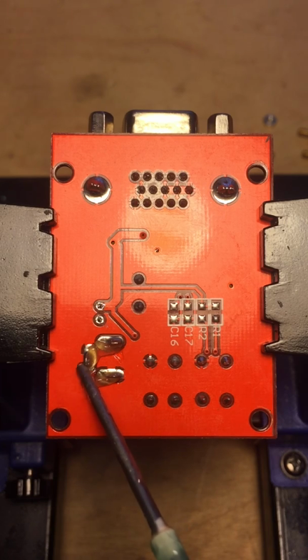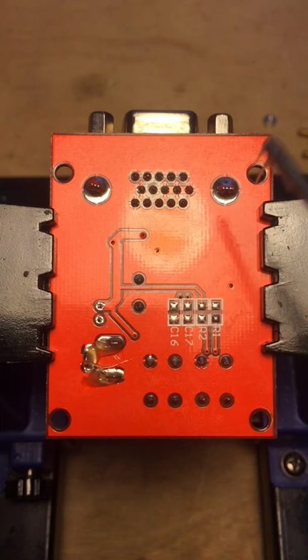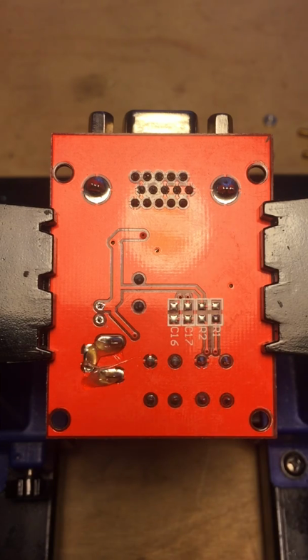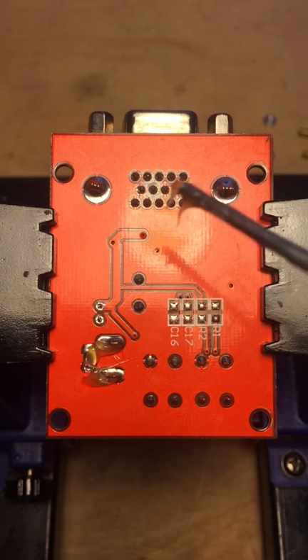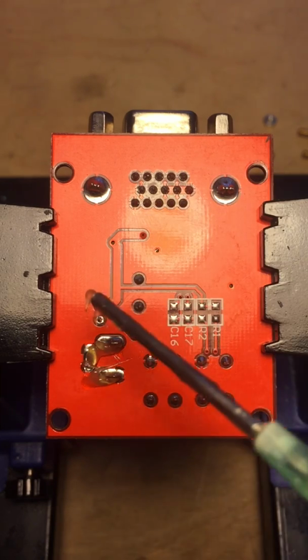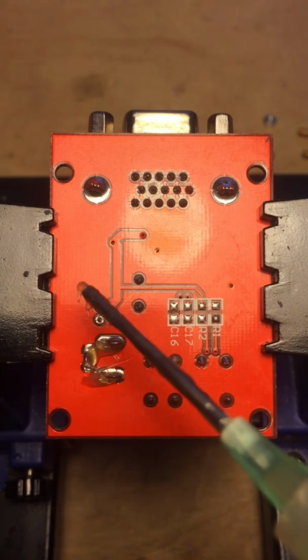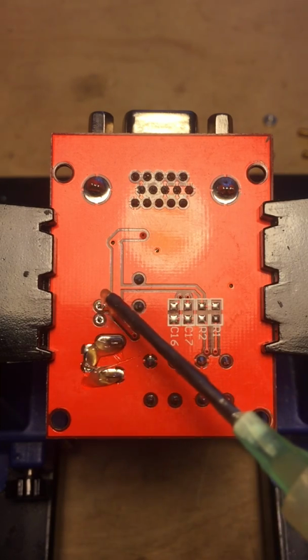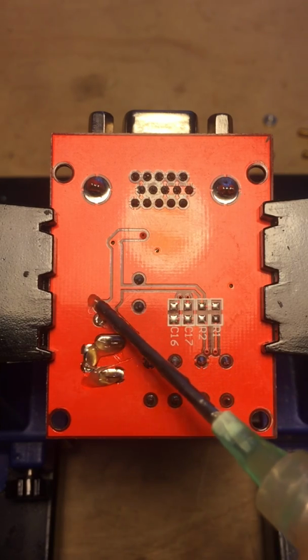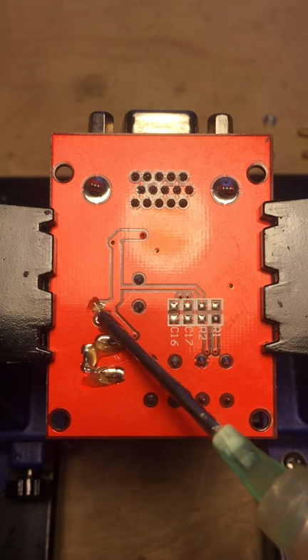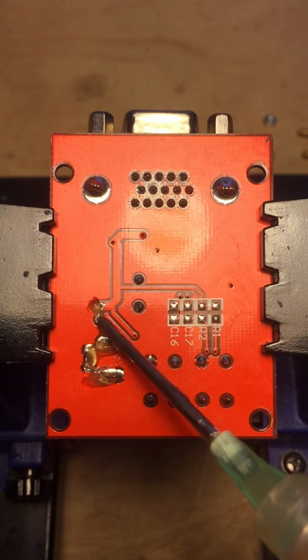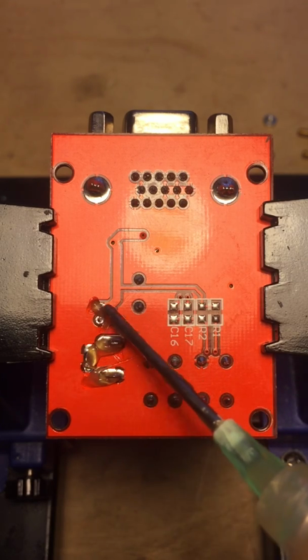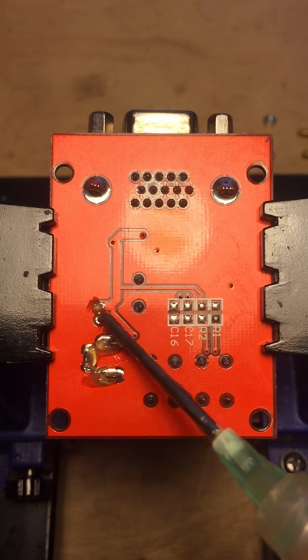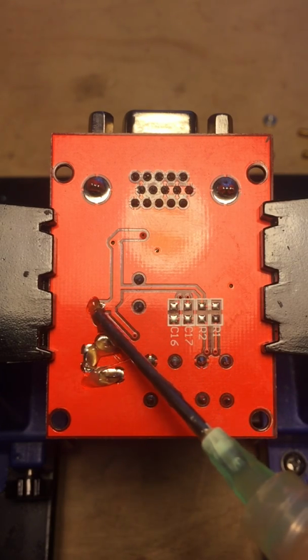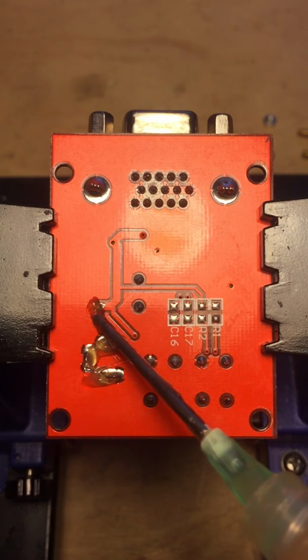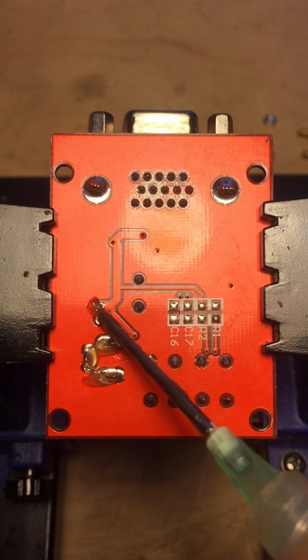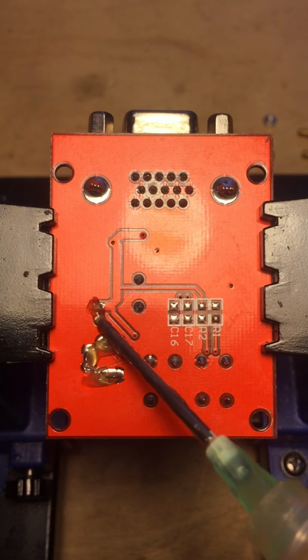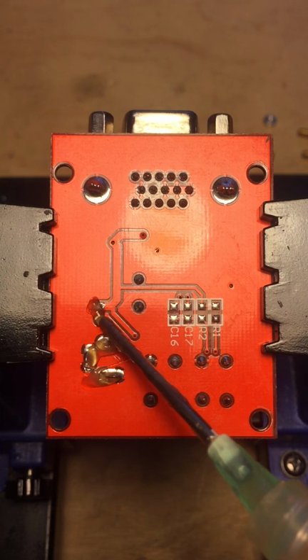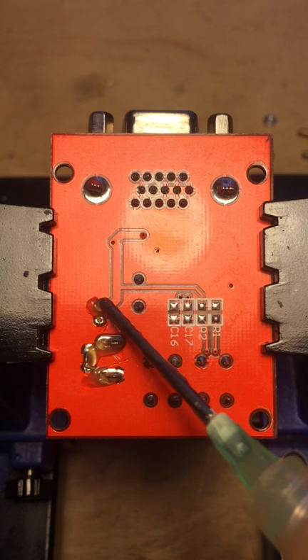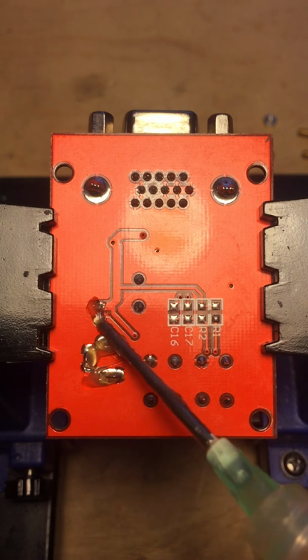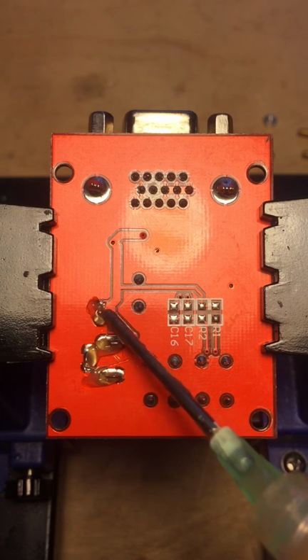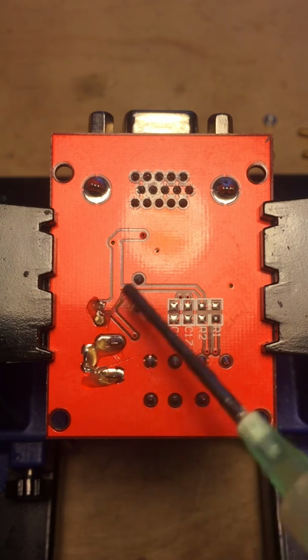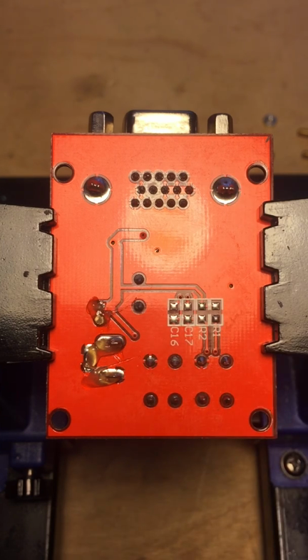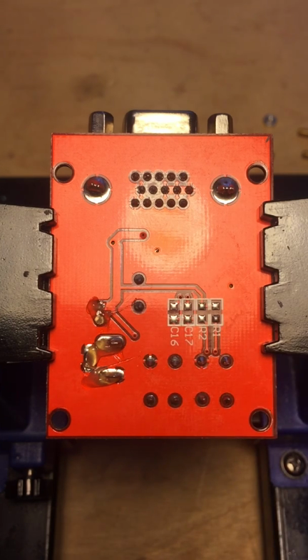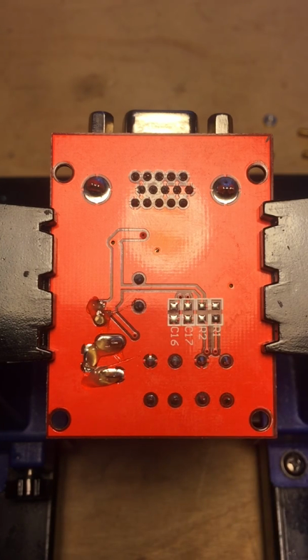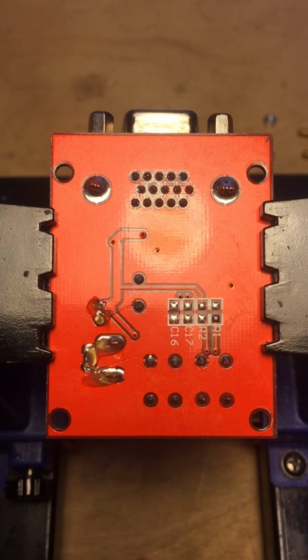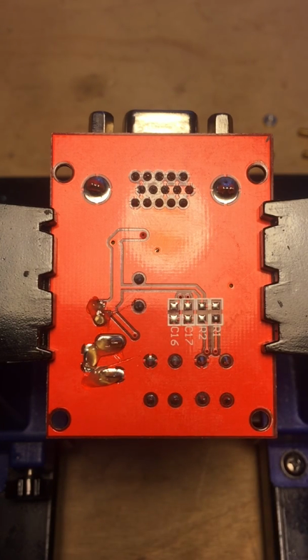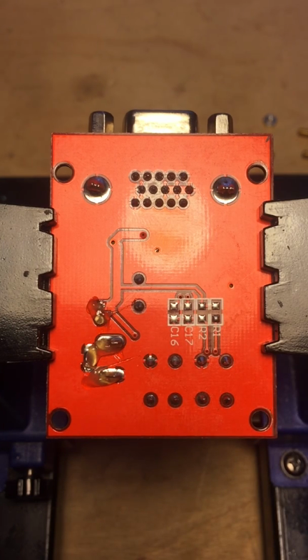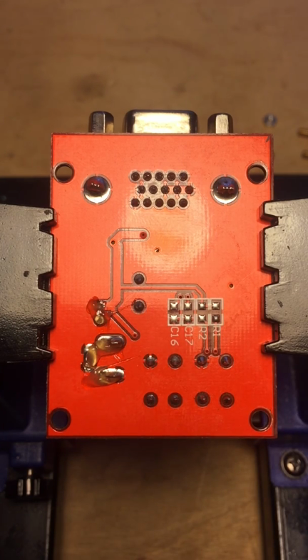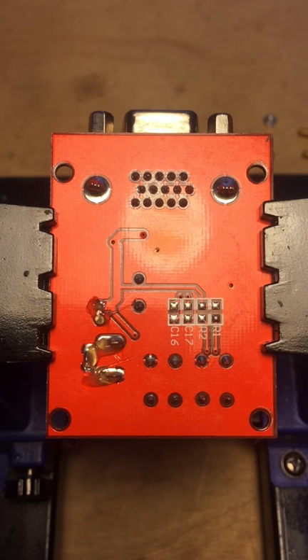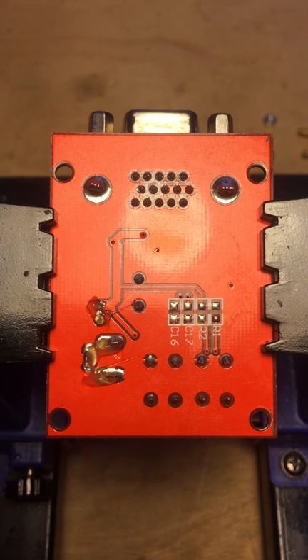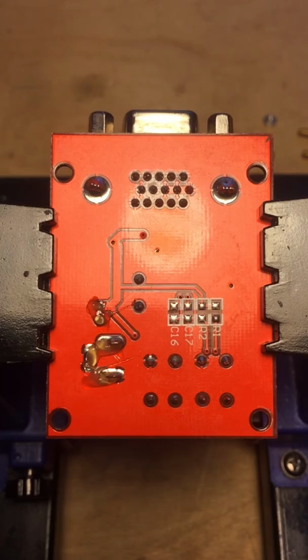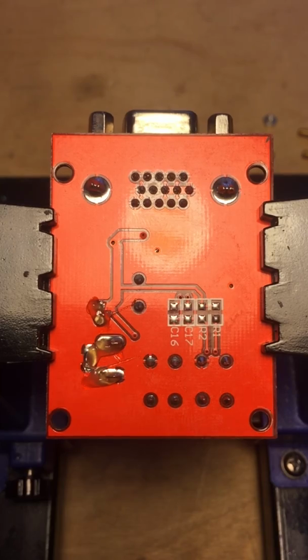I'm going to add some flux to the LED pads too because I'm pulling out the red LED. I'm going to replace it with a blue one — for style points.